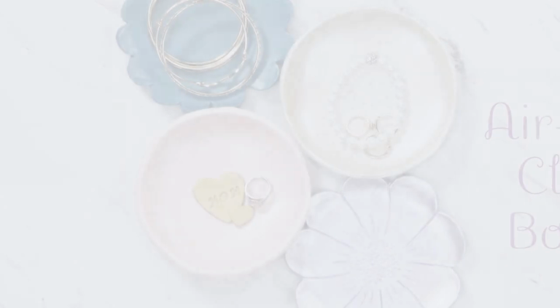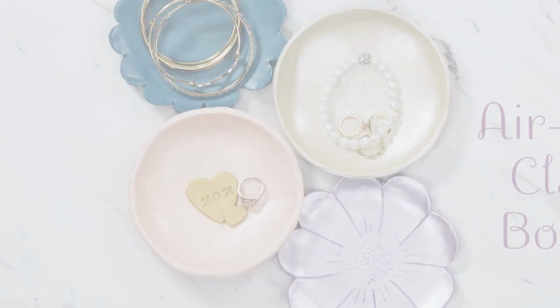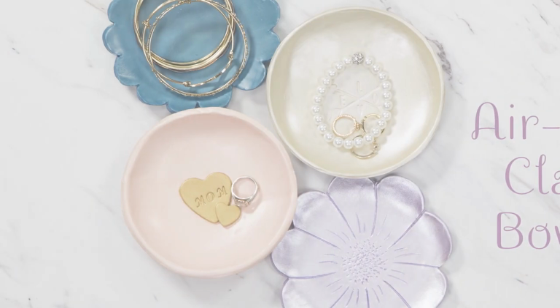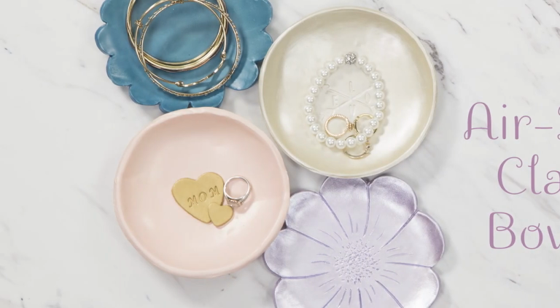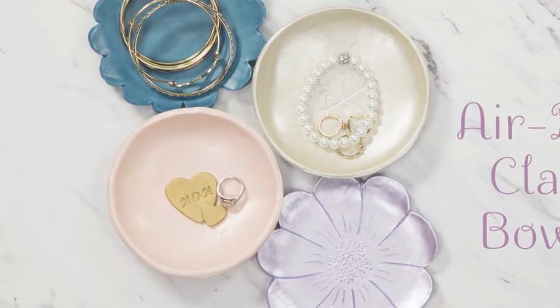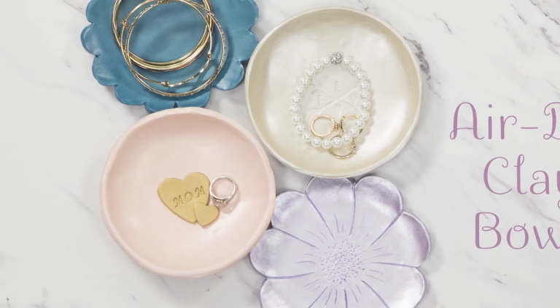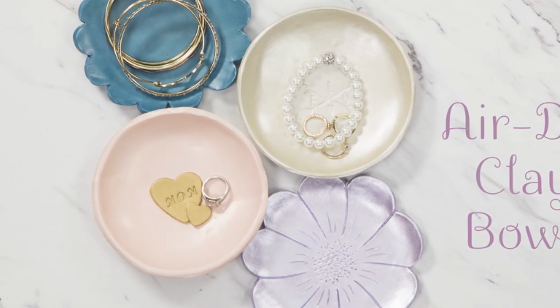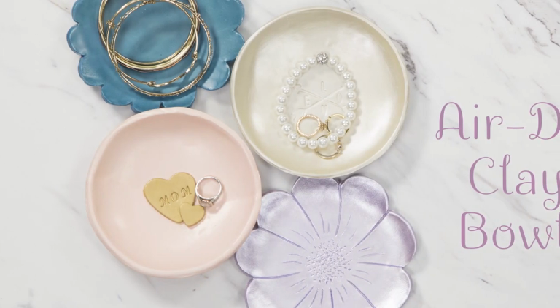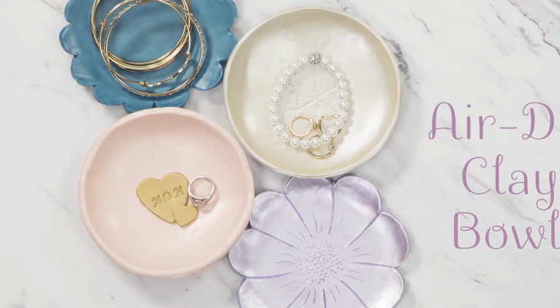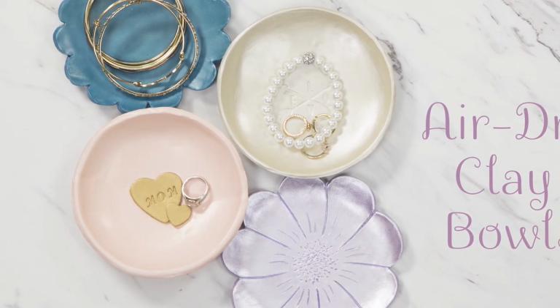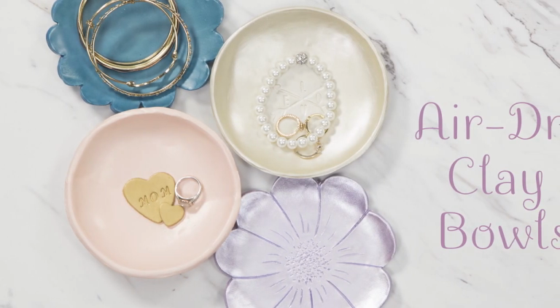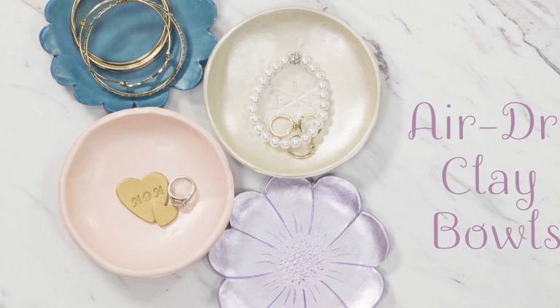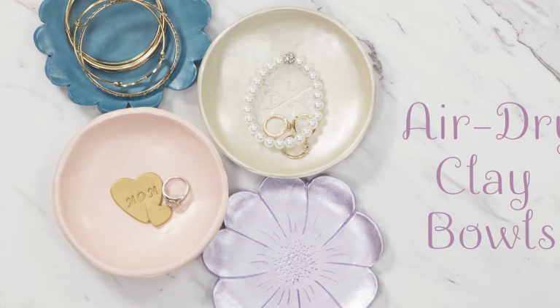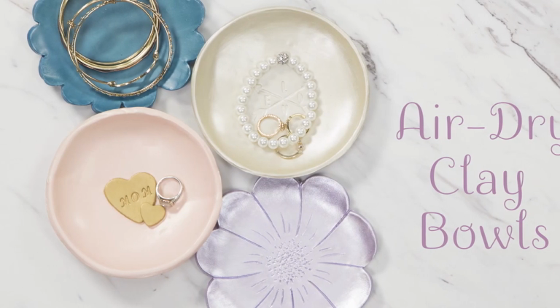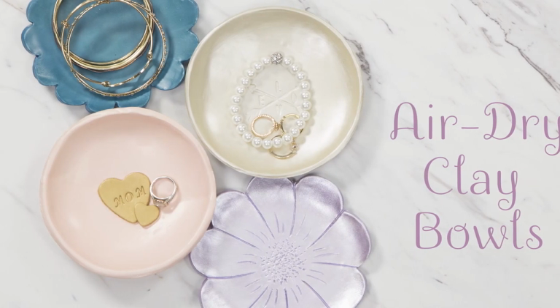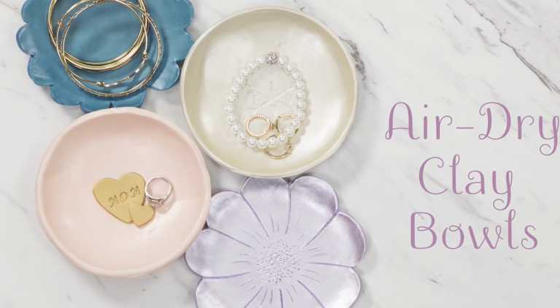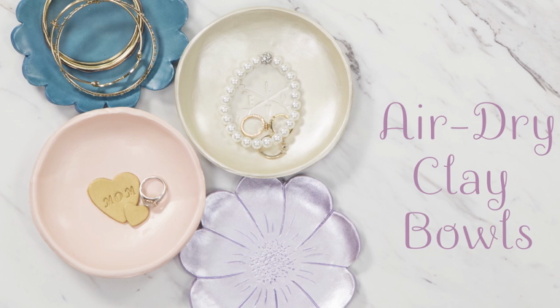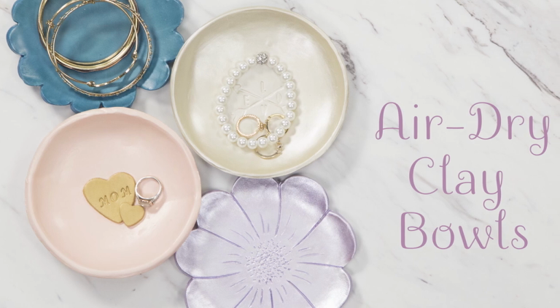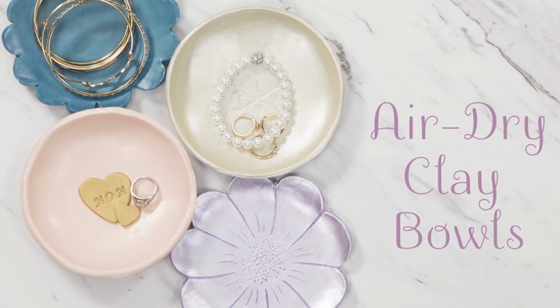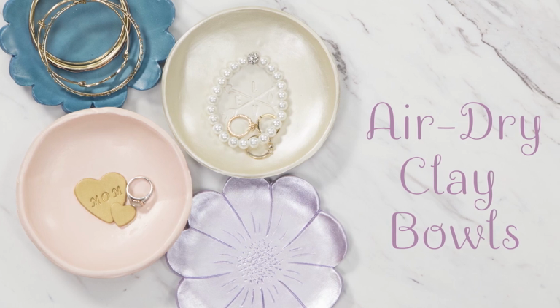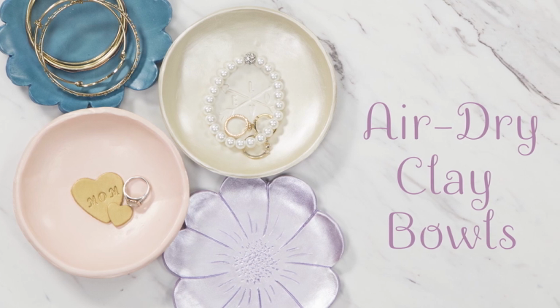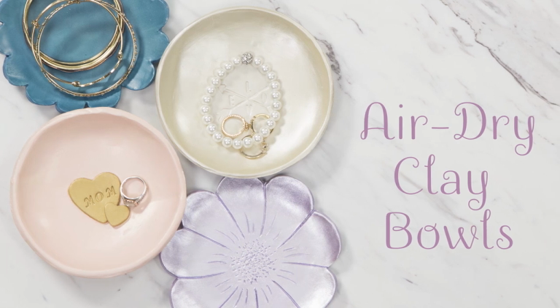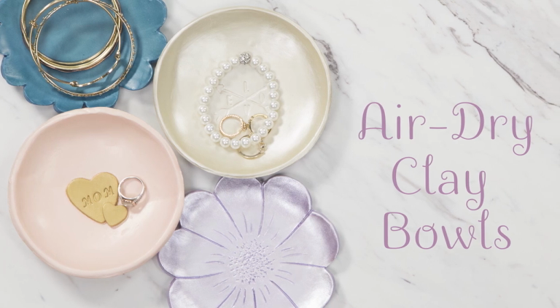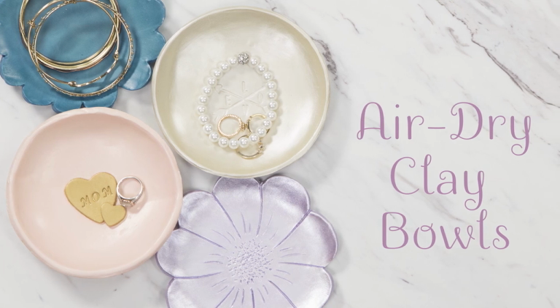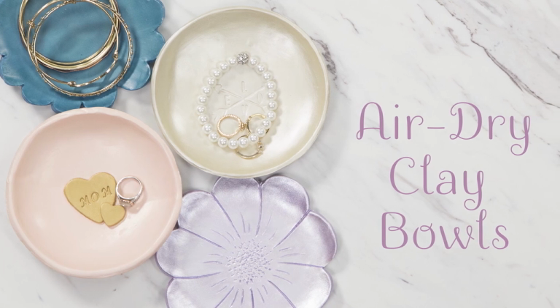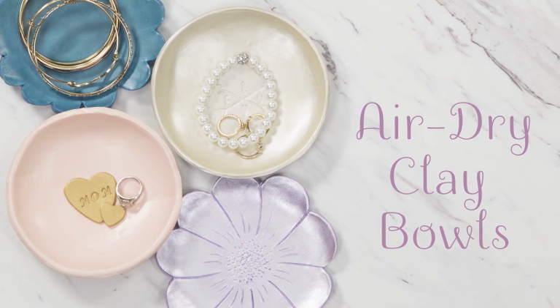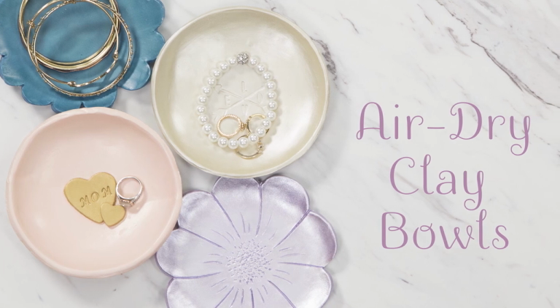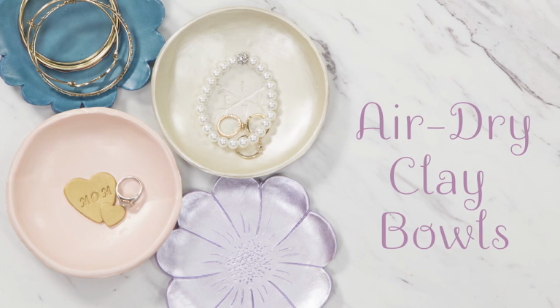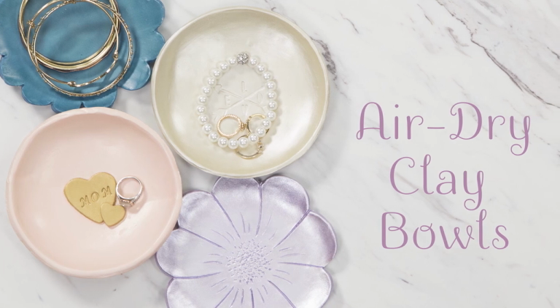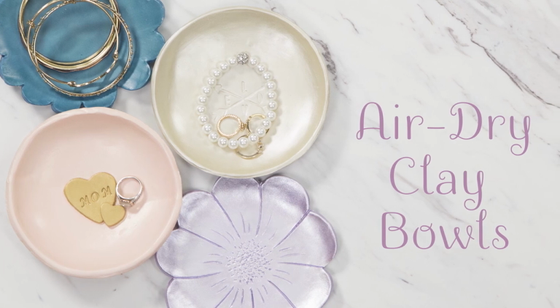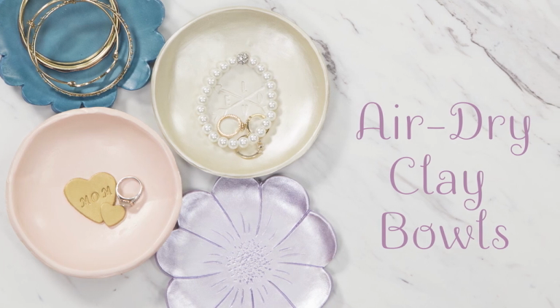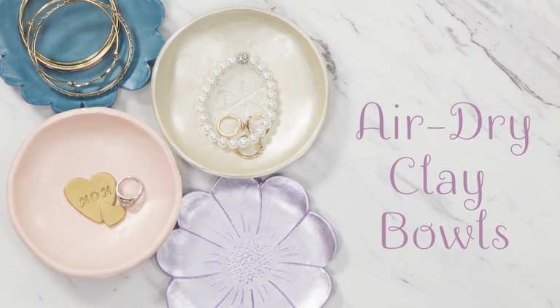When it comes to creating a personalized gift for mom, we've got you covered. These clay bowls are easy enough that even kids can make them, and there's no baking required.